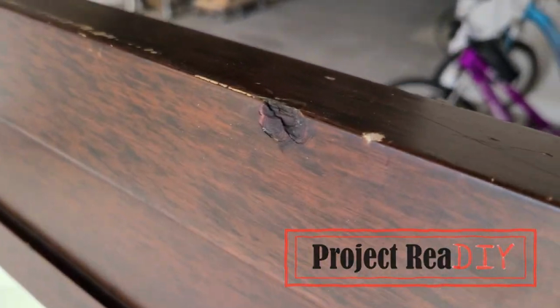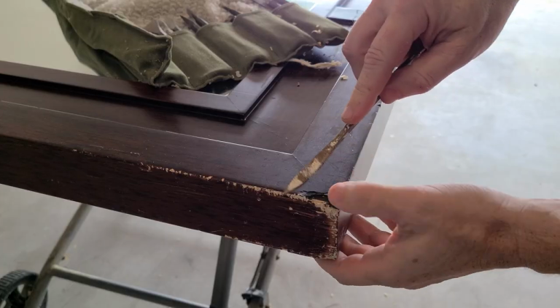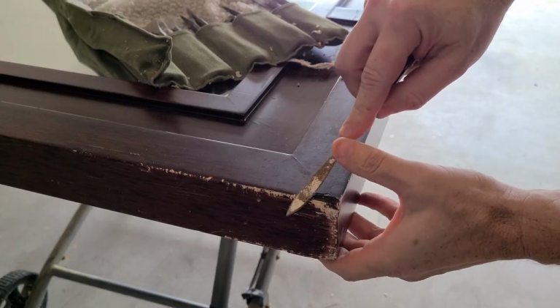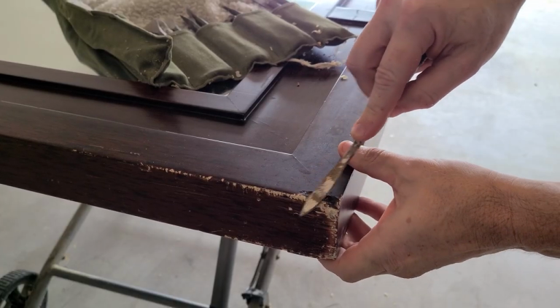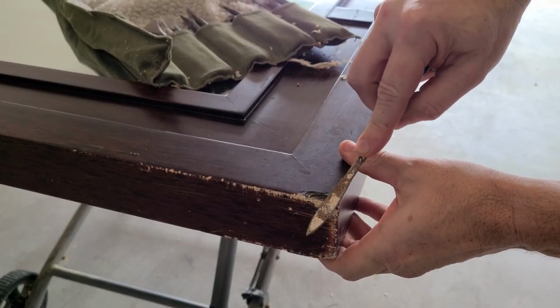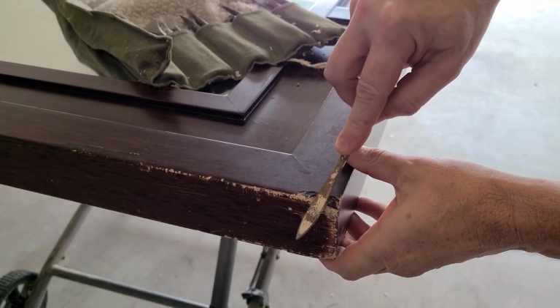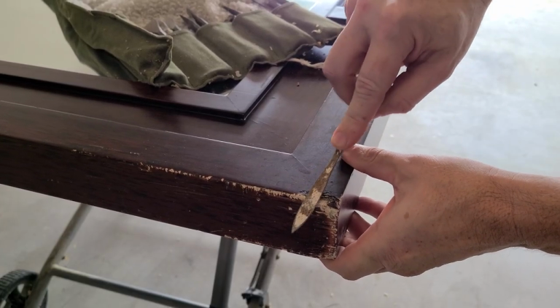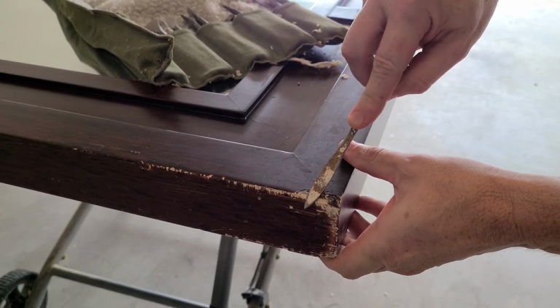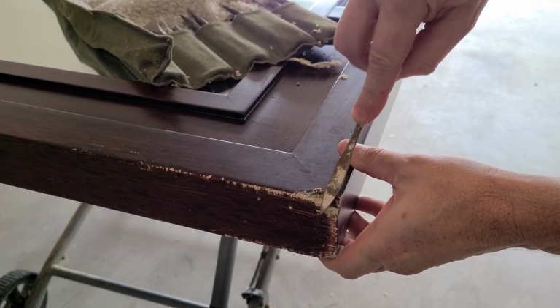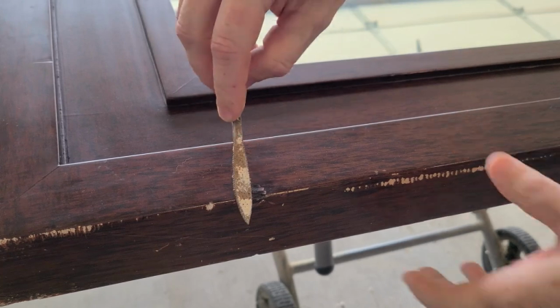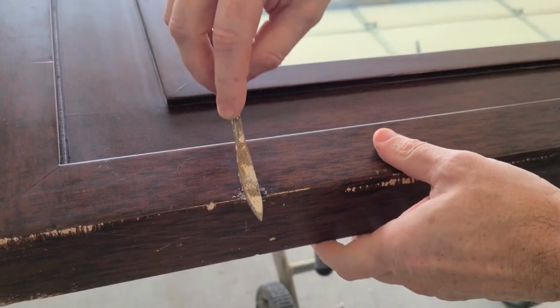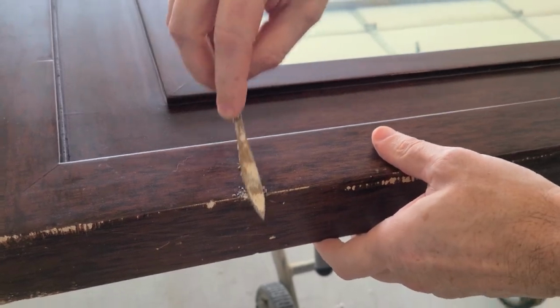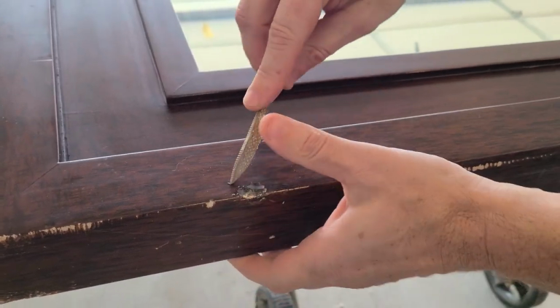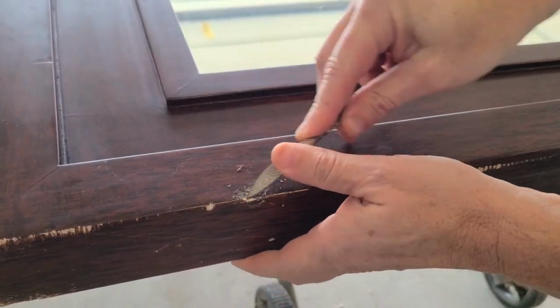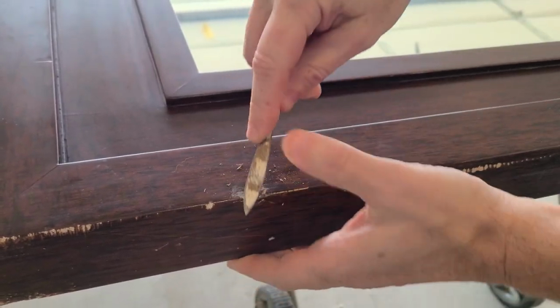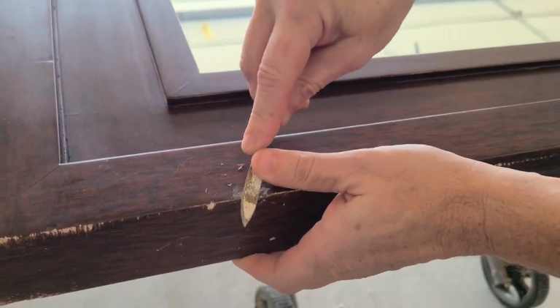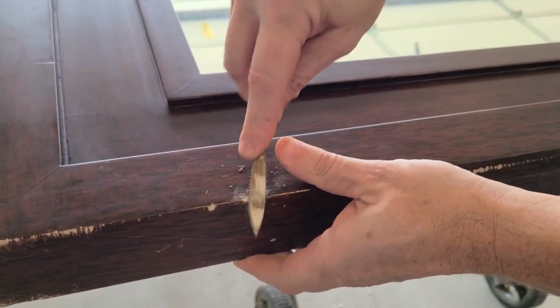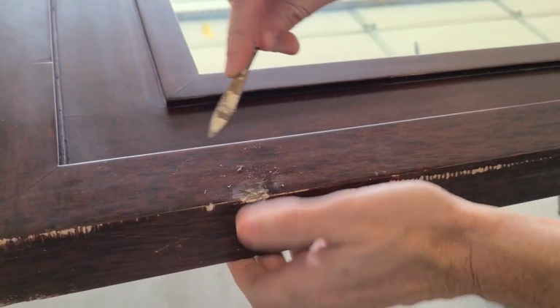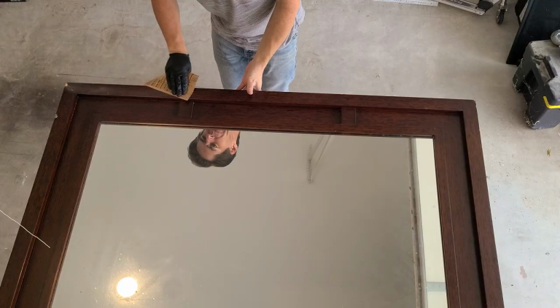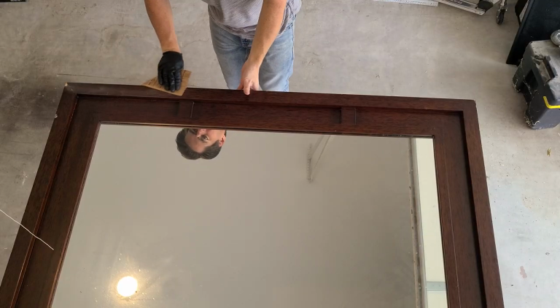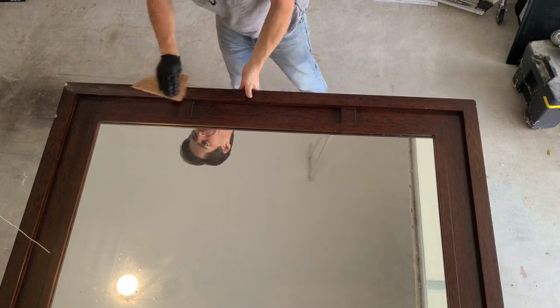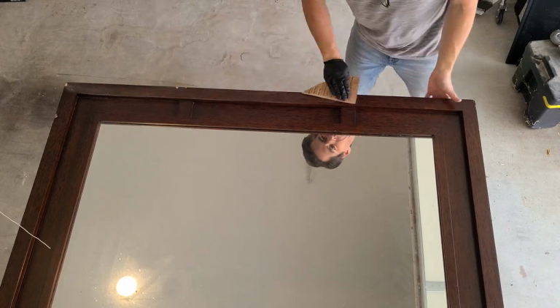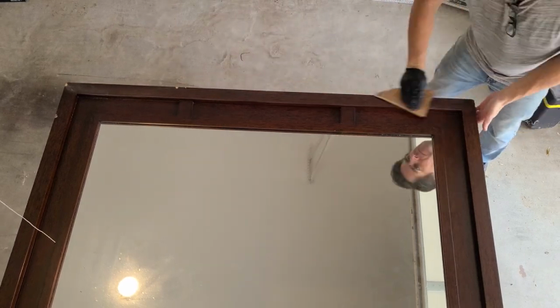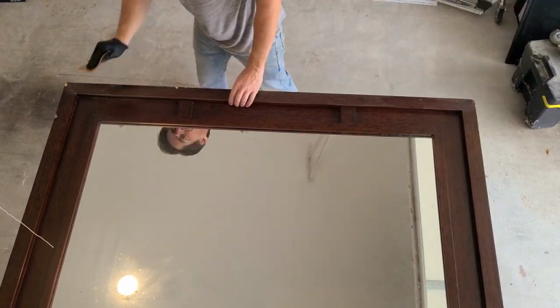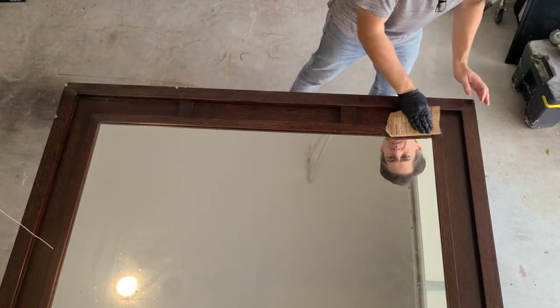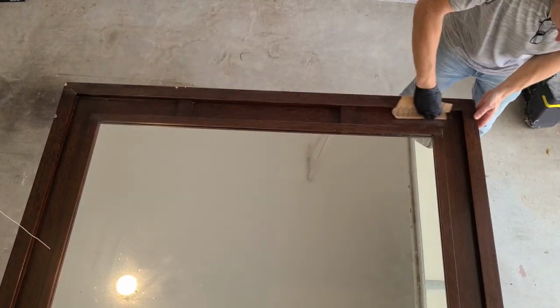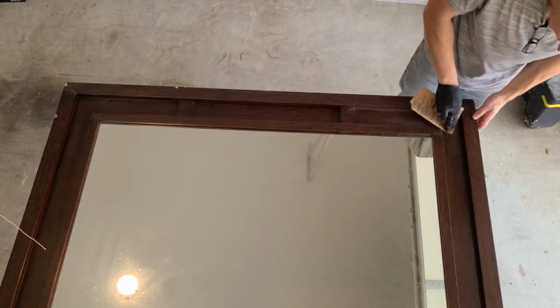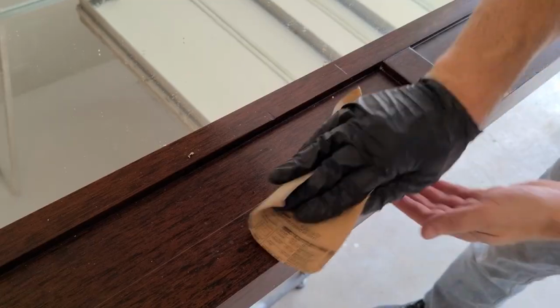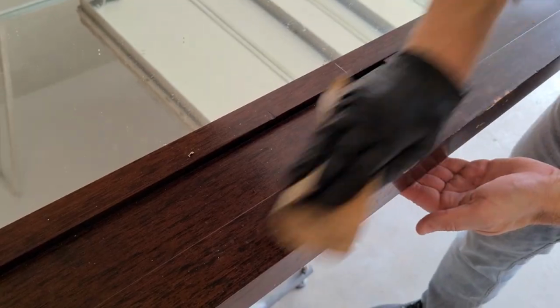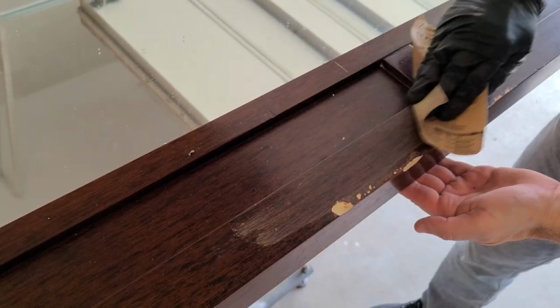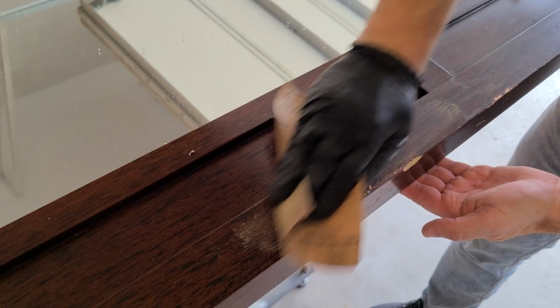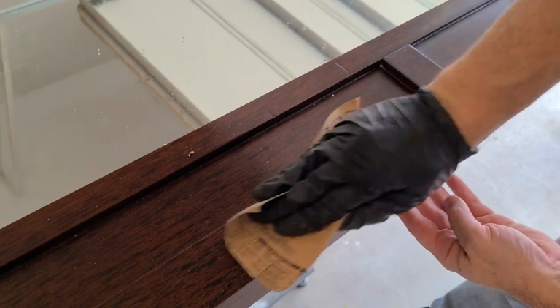Someone had tried a few repairs on this in the past, so I'm using a rasp to get underneath those. Then I scuff sanded the whole thing with 150 grit sandpaper, getting it ready for the wood filler and eventually primer and paint.